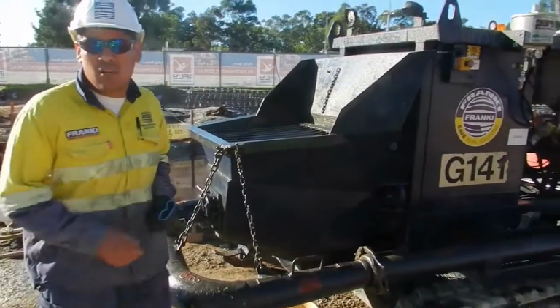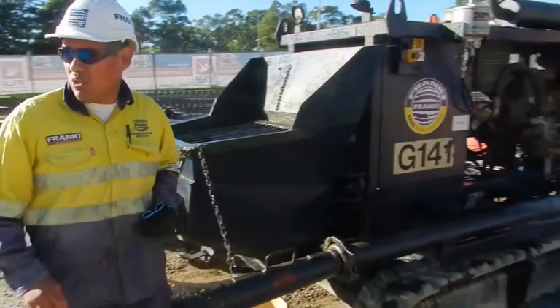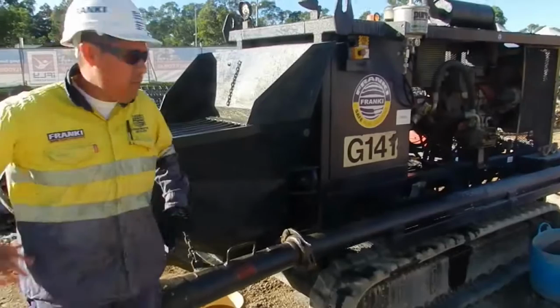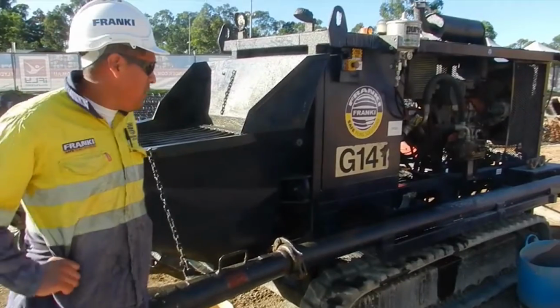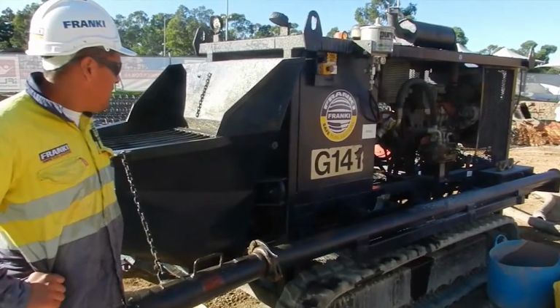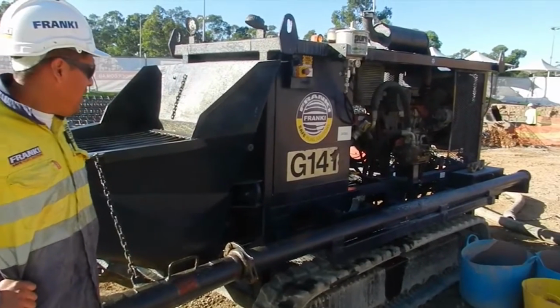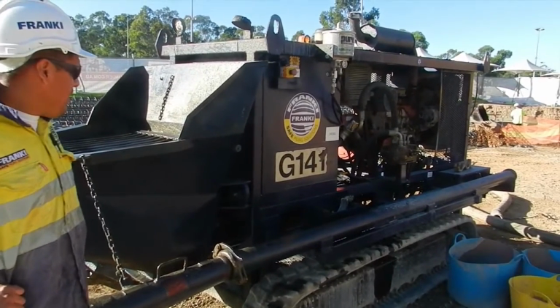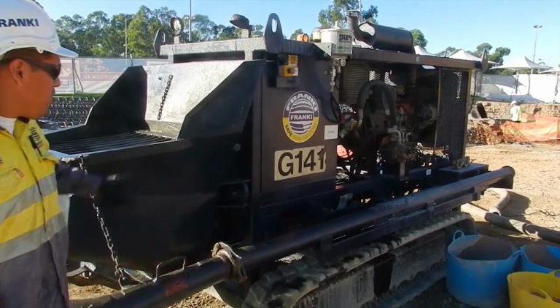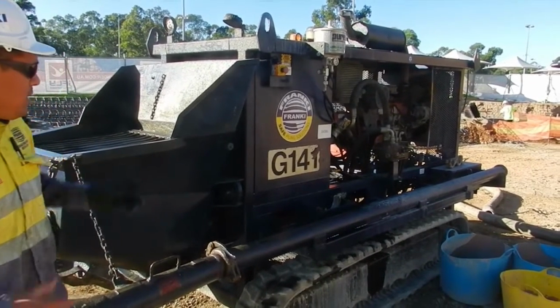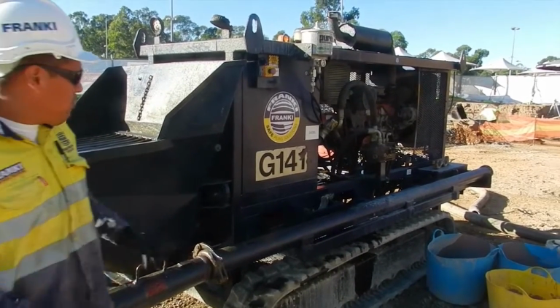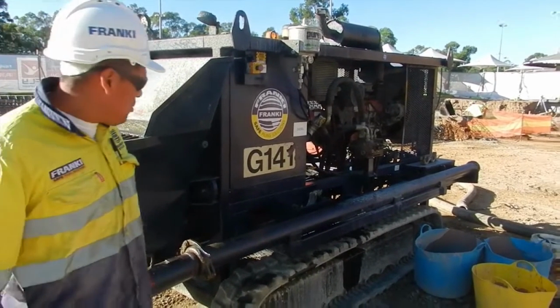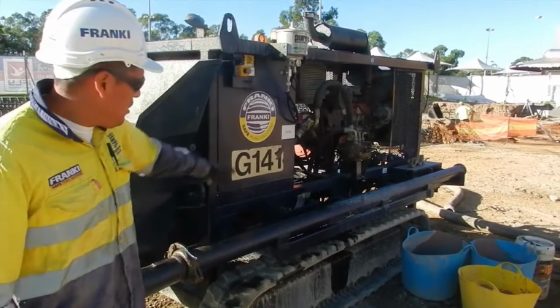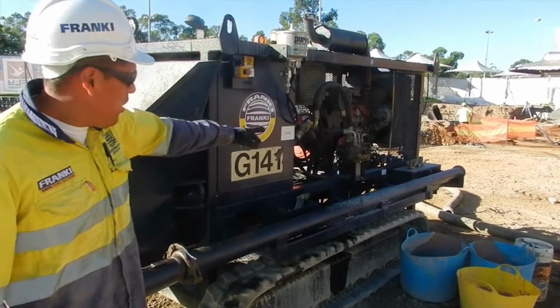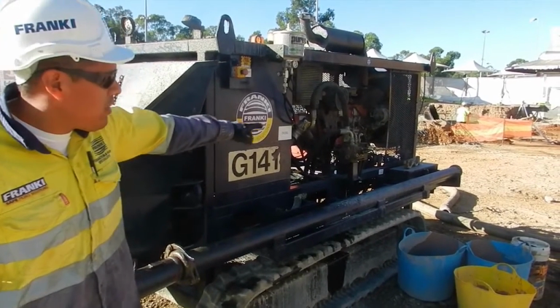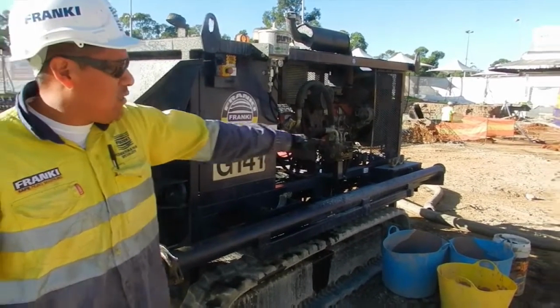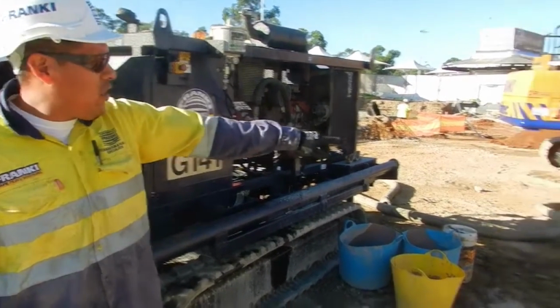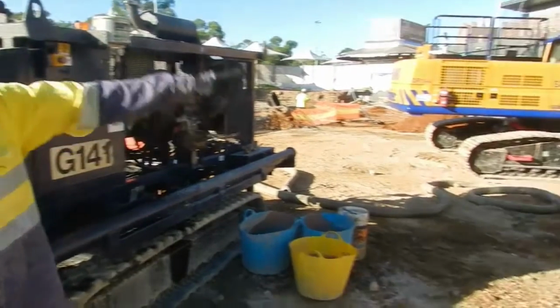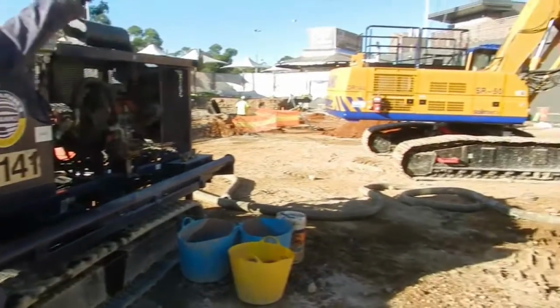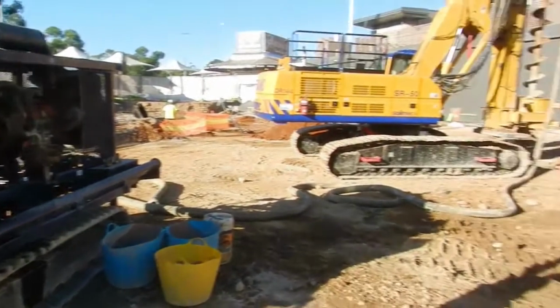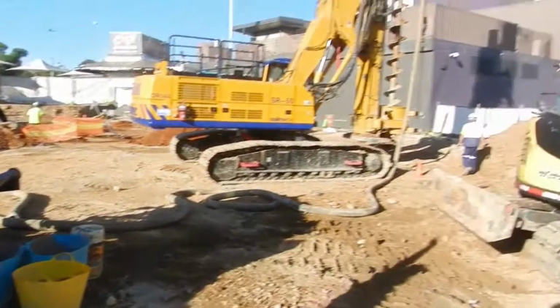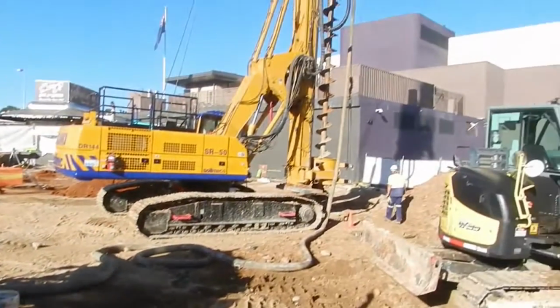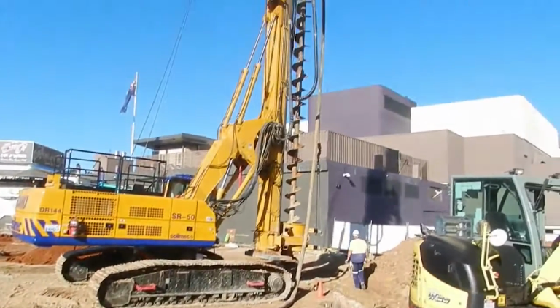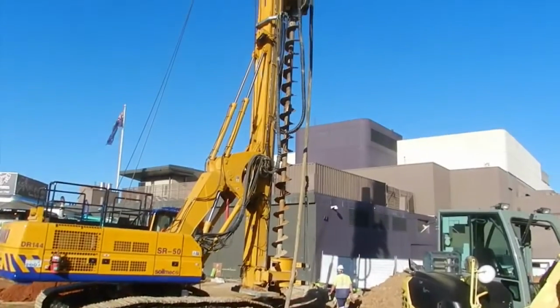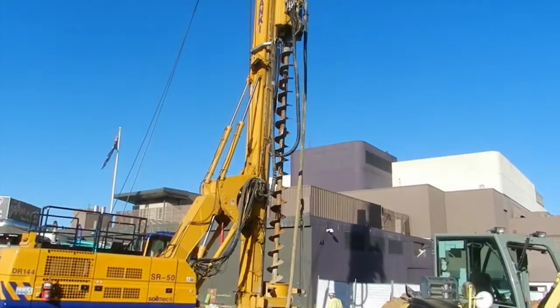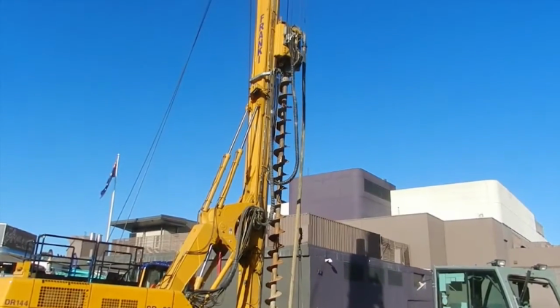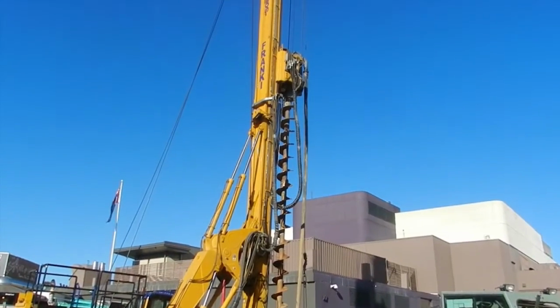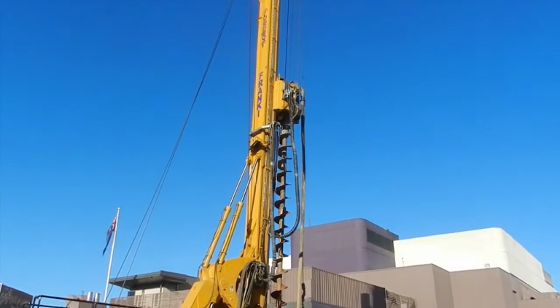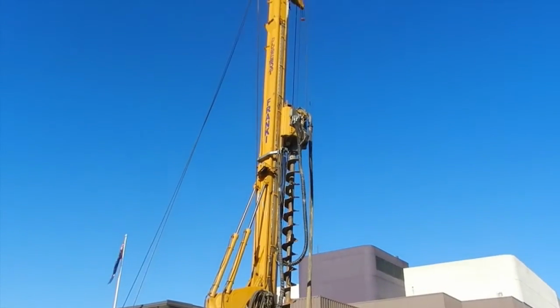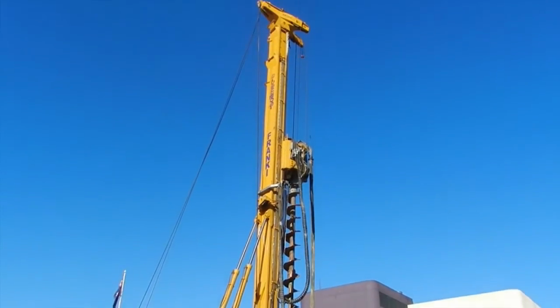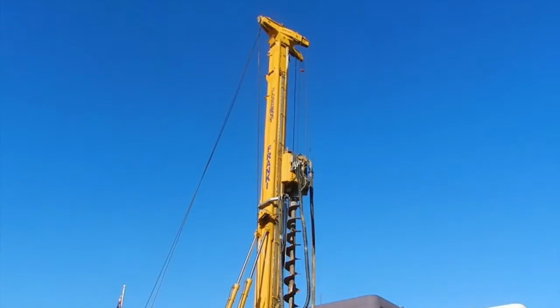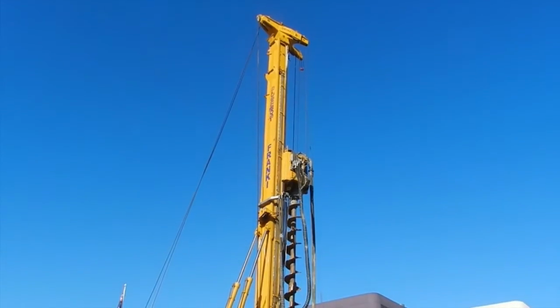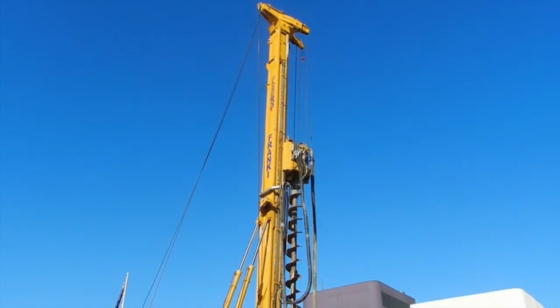The concrete is on the way right now. We tend to pump the concrete straight through this pipe, go straight through the hose, run straight up to the top of the machine as you can see, and run straight inside the auger.